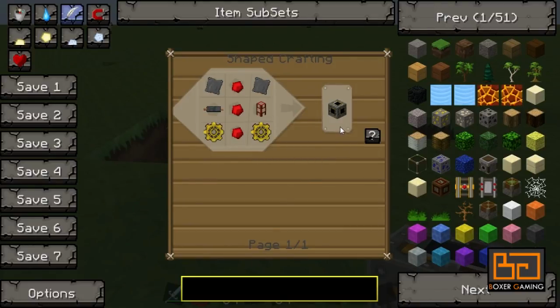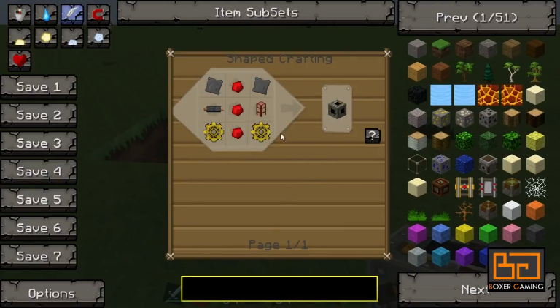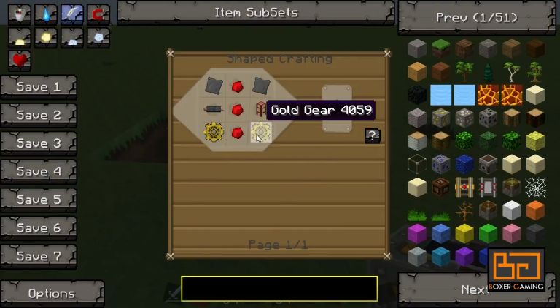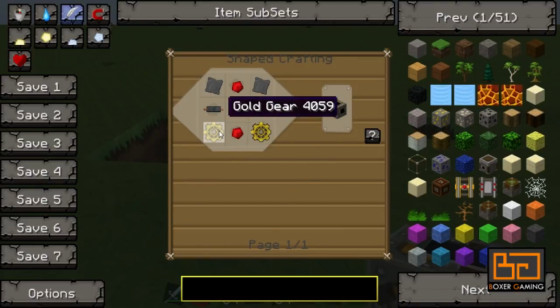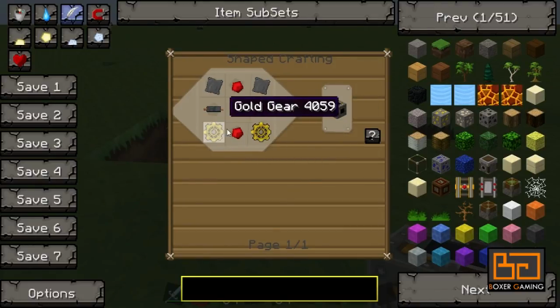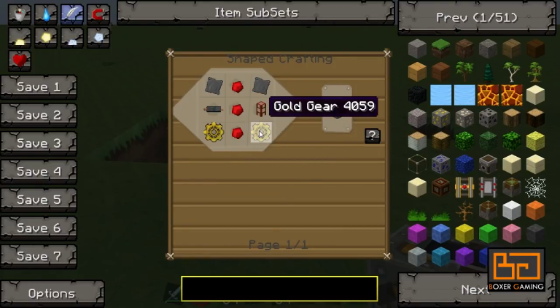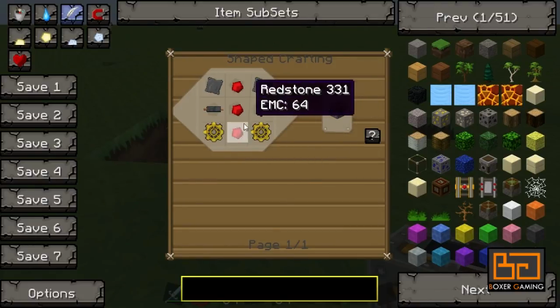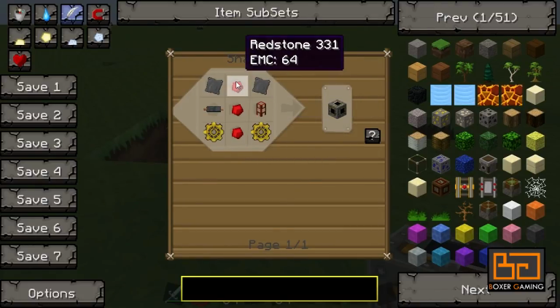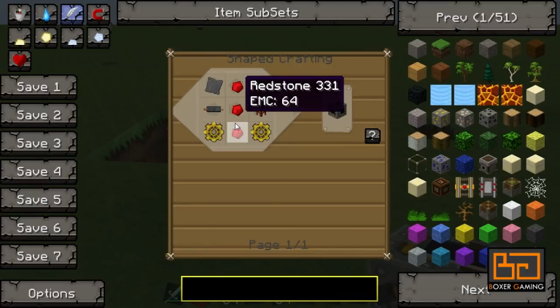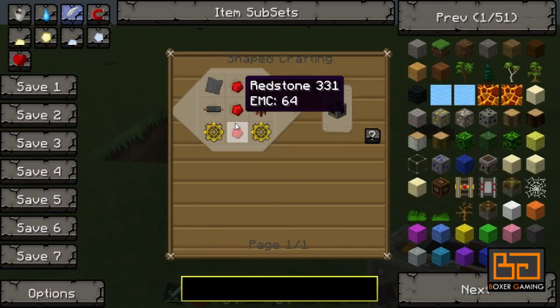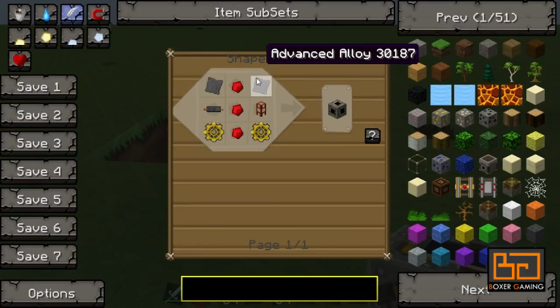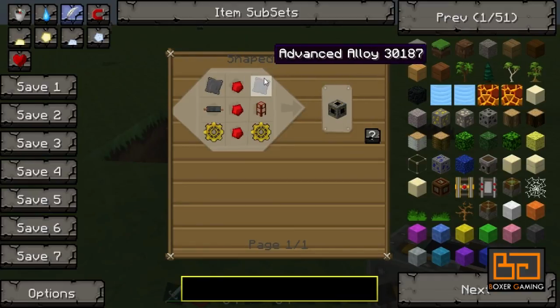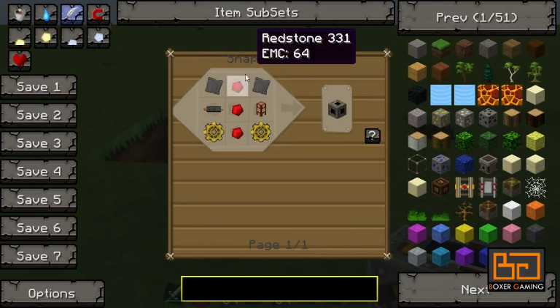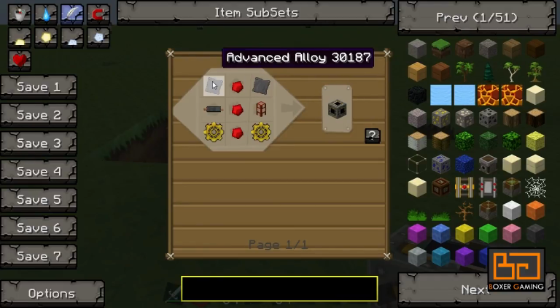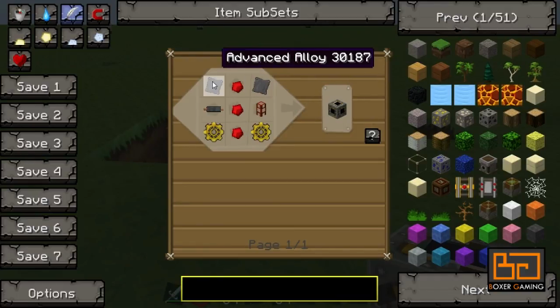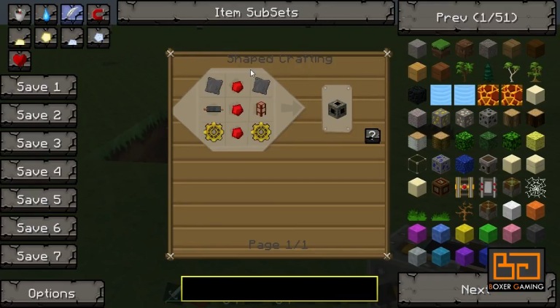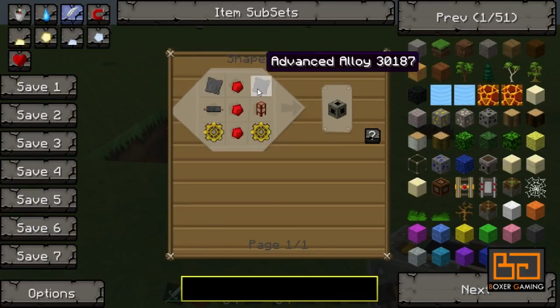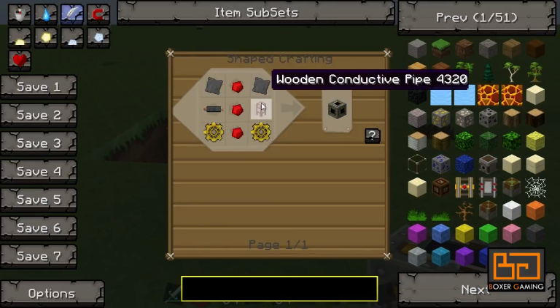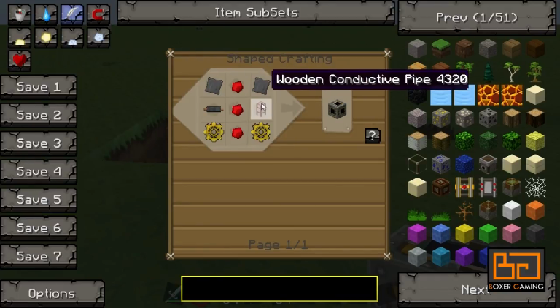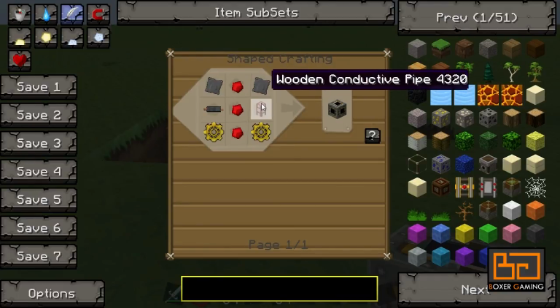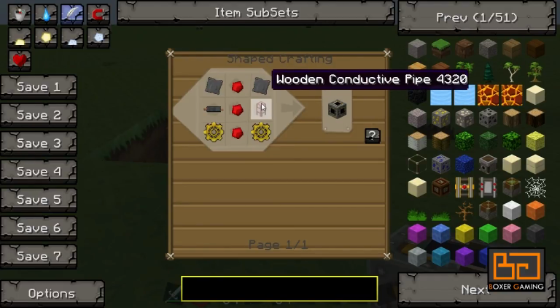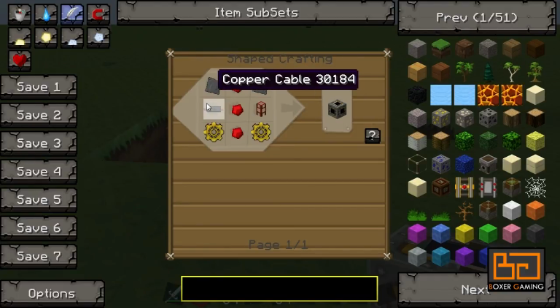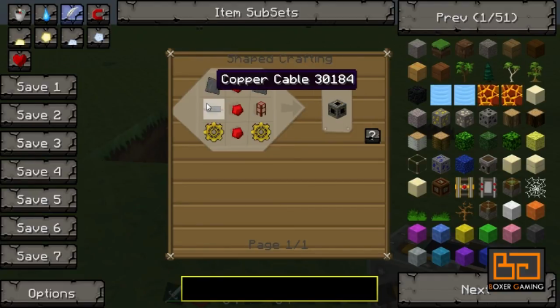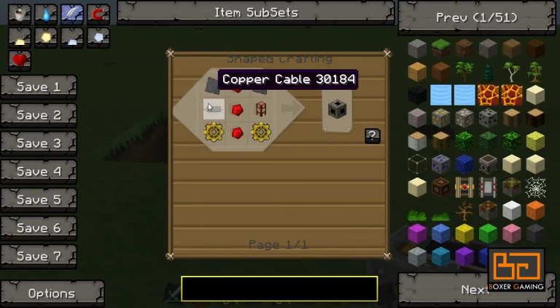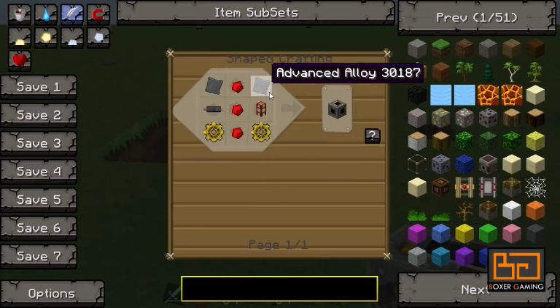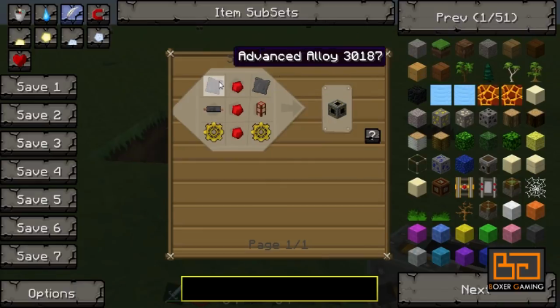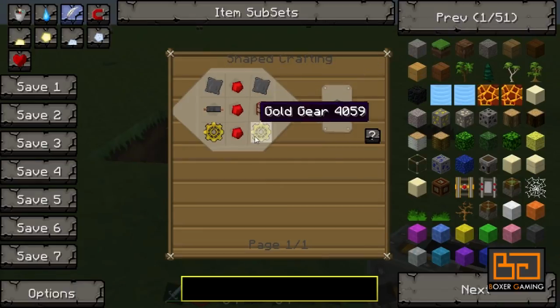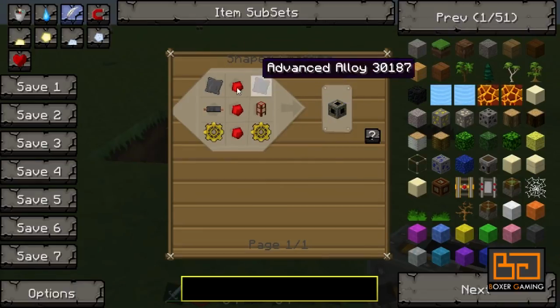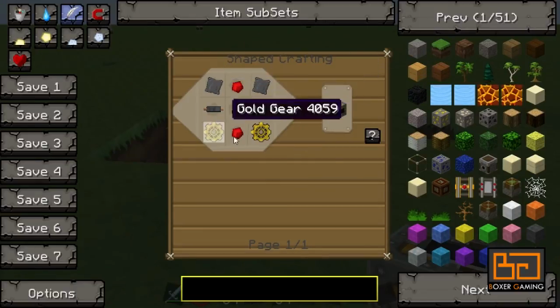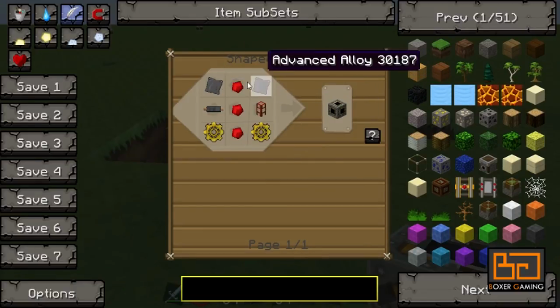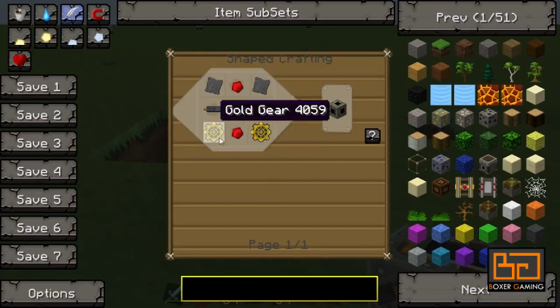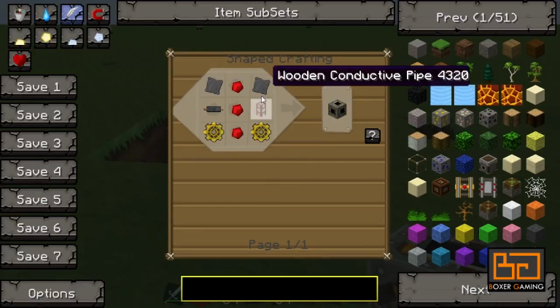So this is how you make it: two golden gears, three redstone dust, two advanced alloys, a wooden conductive pipe, and copper cable. Pretty cheap overall, it's not bad at all.